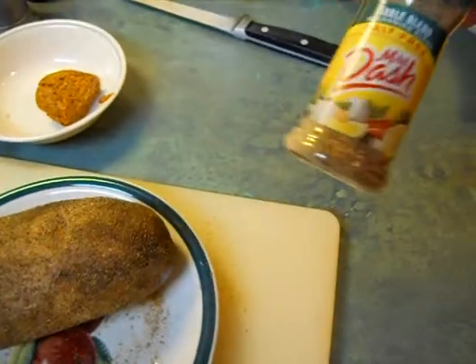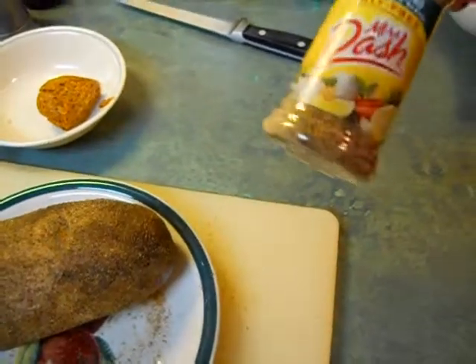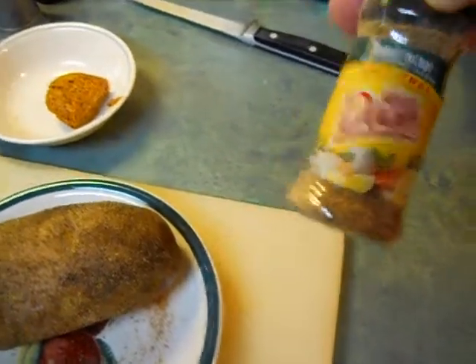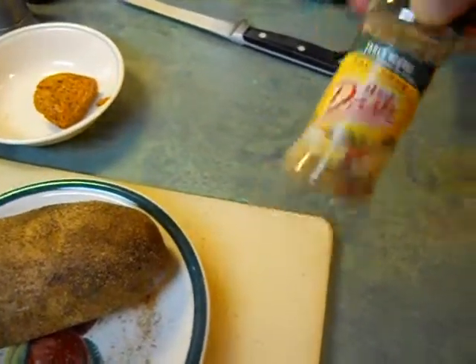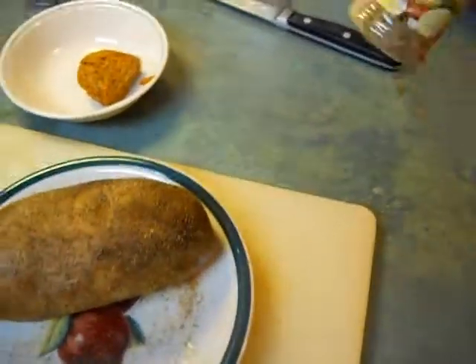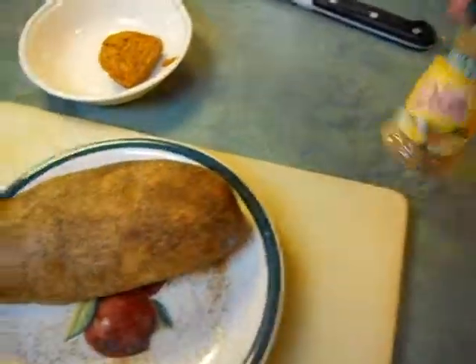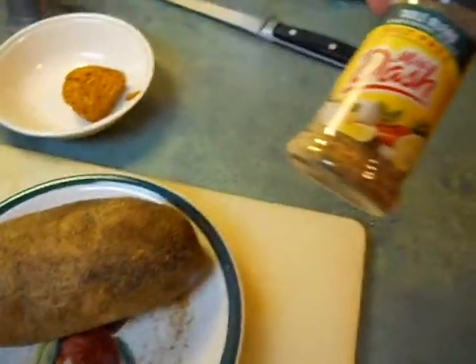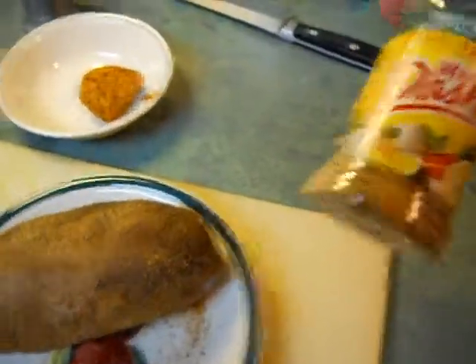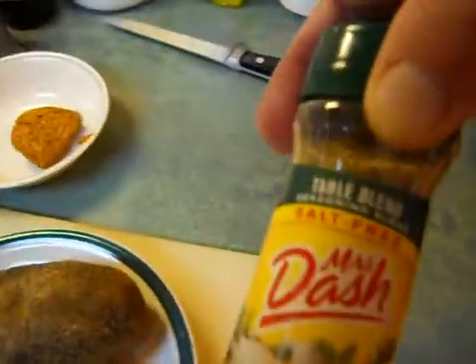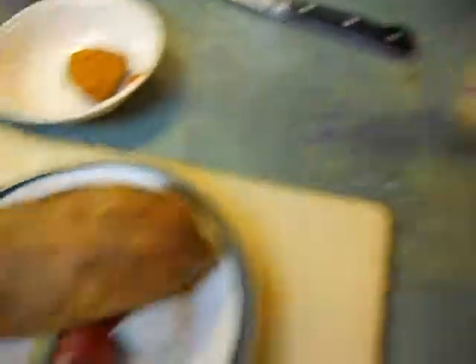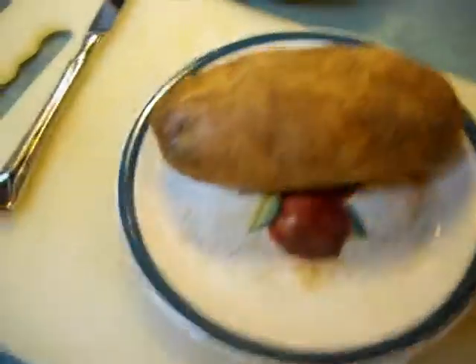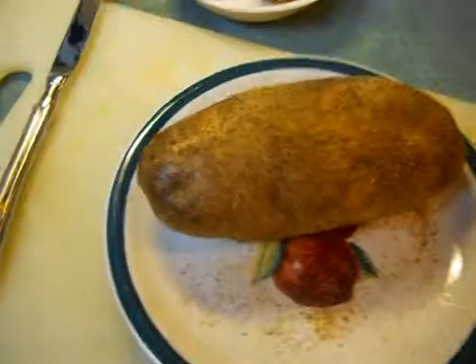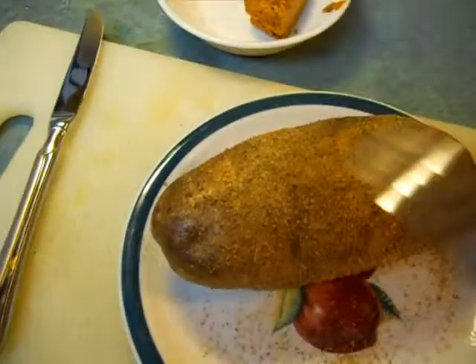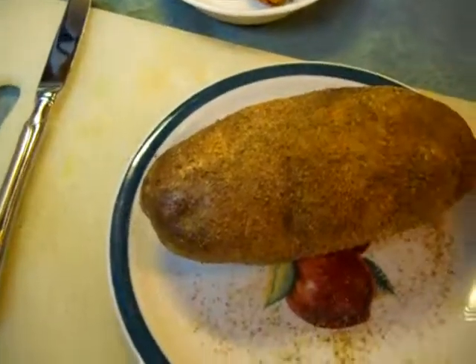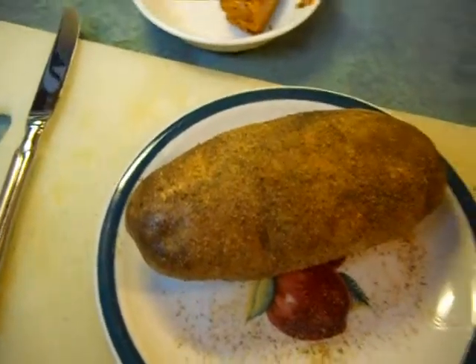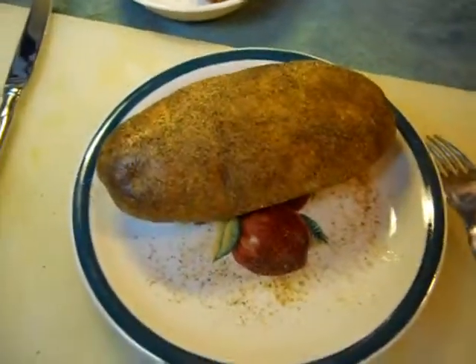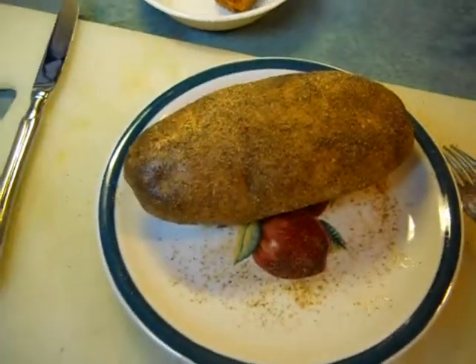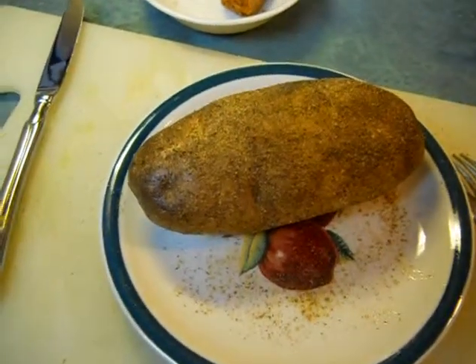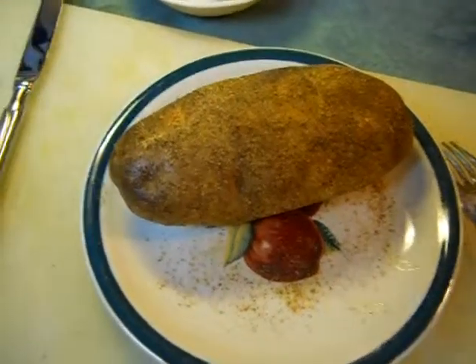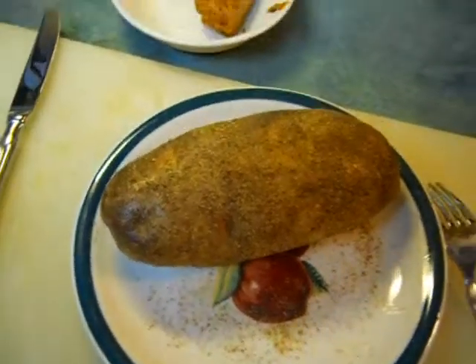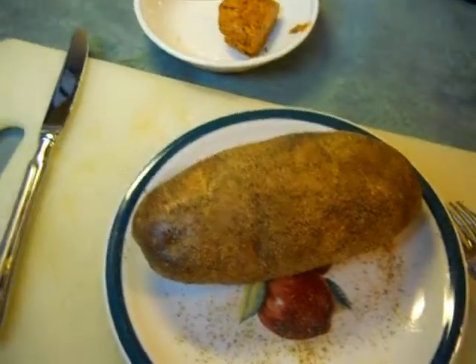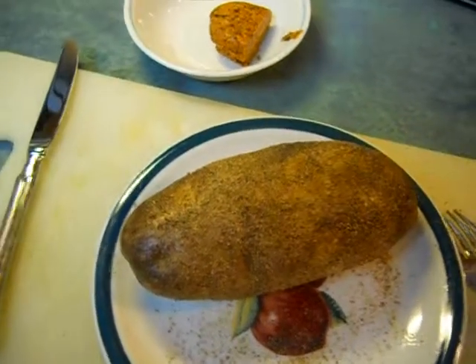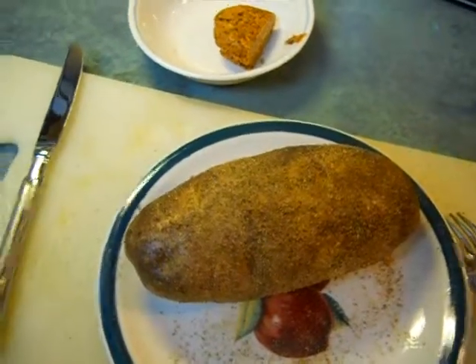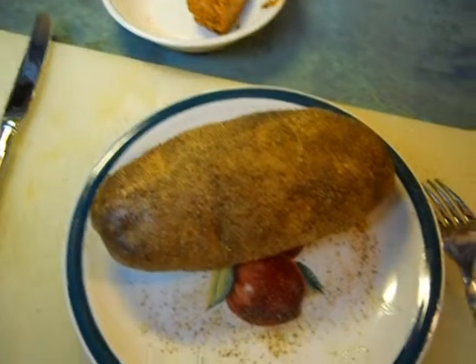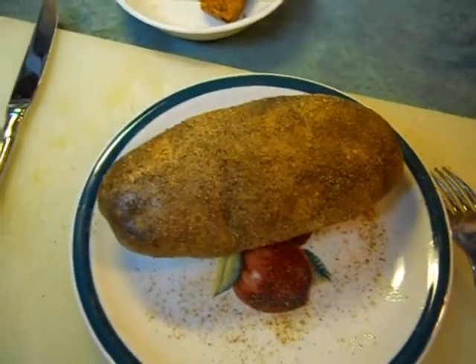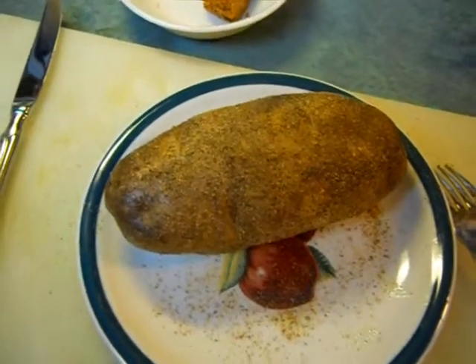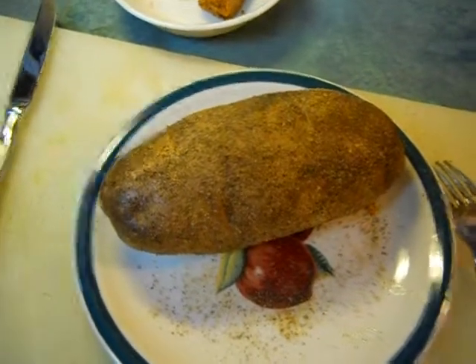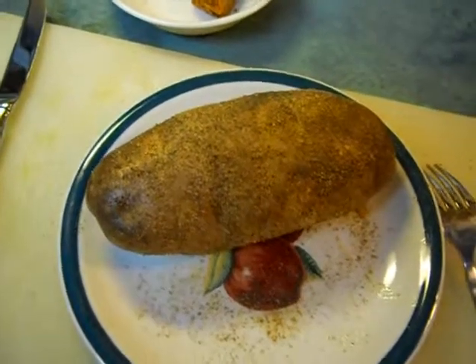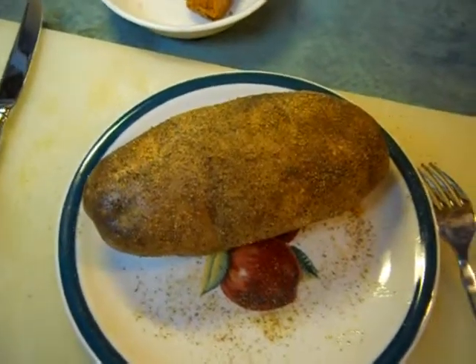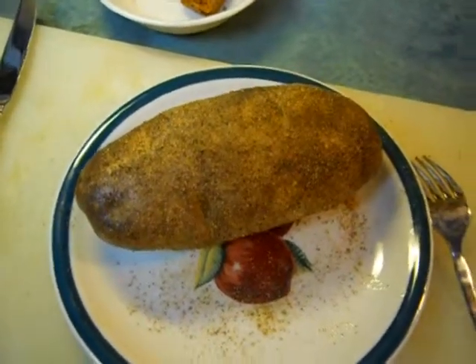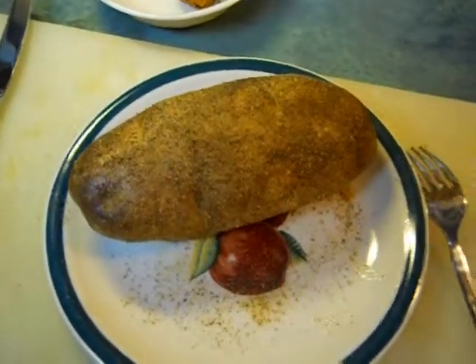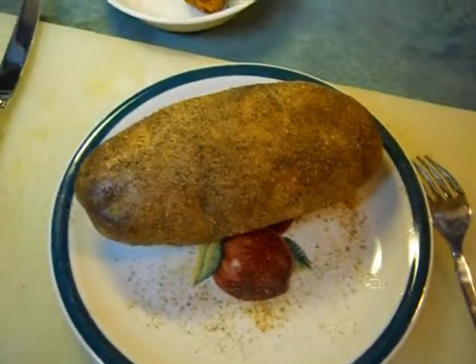You can use whatever rub you've got, but I like Dash — salt free. Anyway, I didn't poke holes the first time I cooked these and I got like six taters in the oven. I hear a 'puh, puh, puh, puh, puh.'